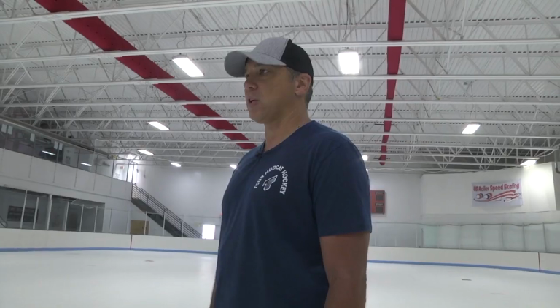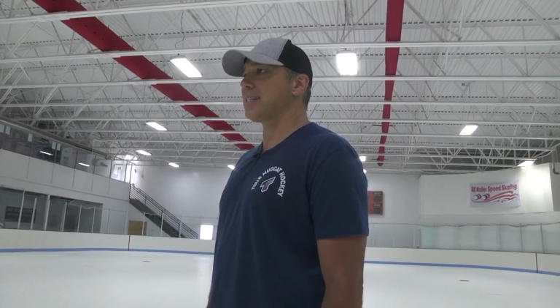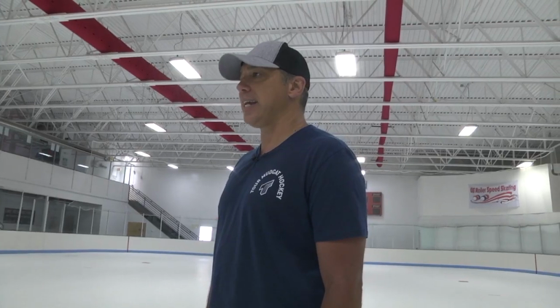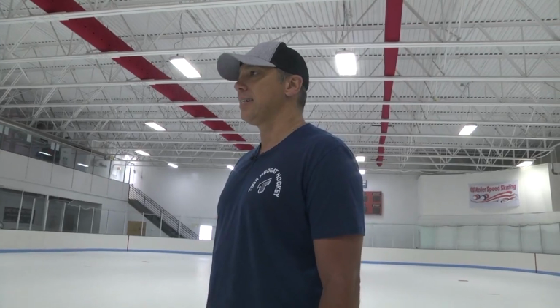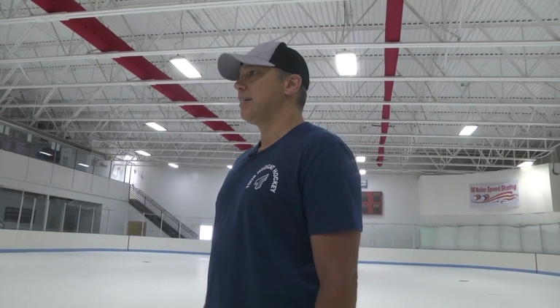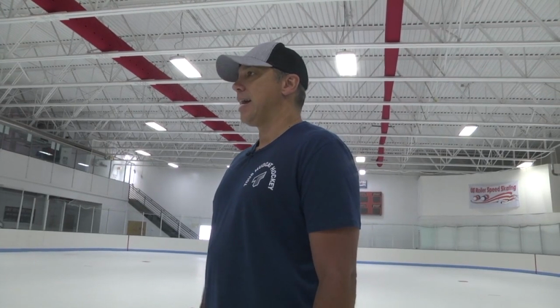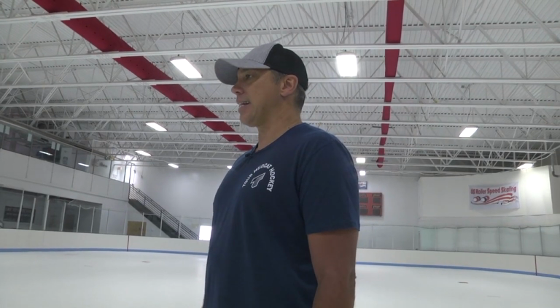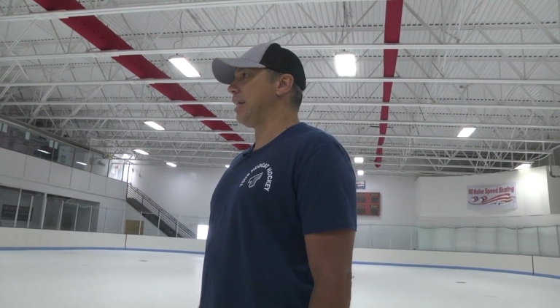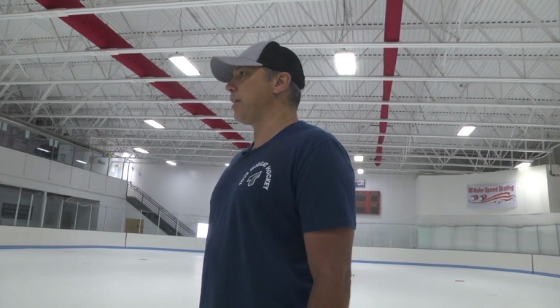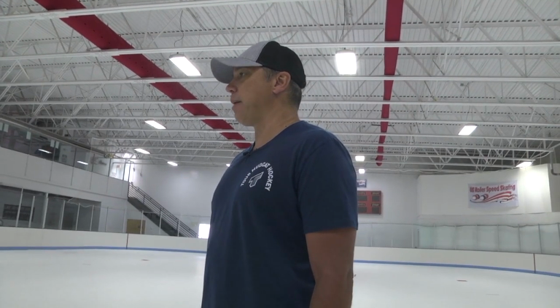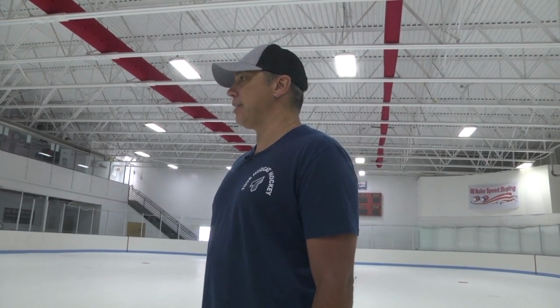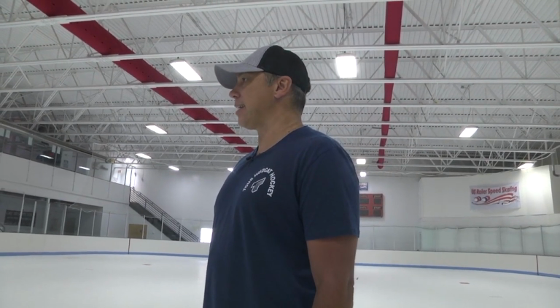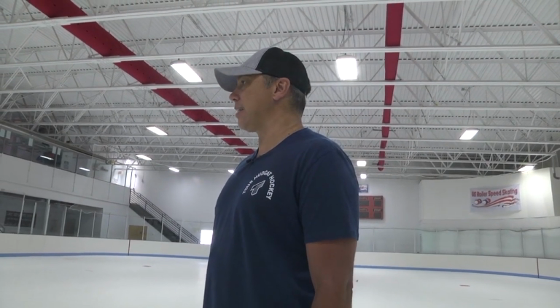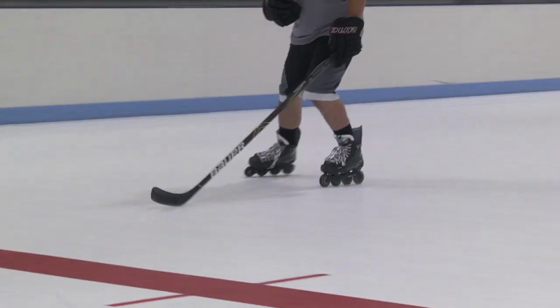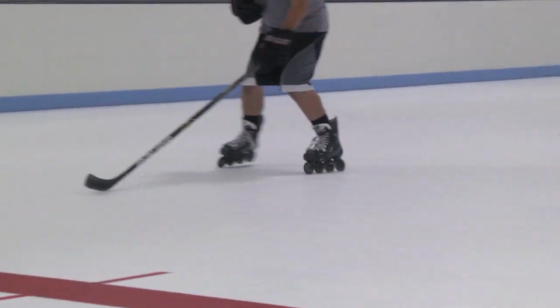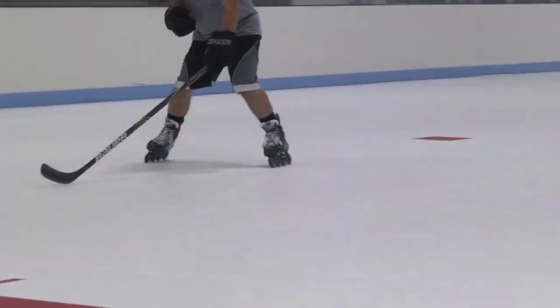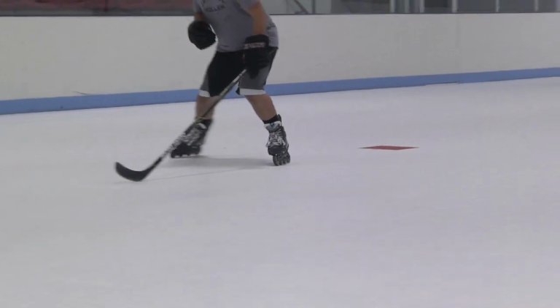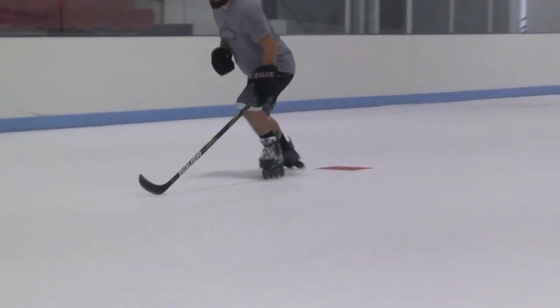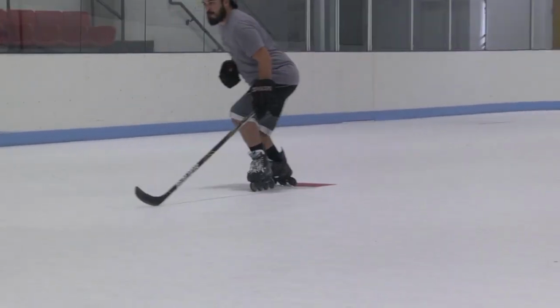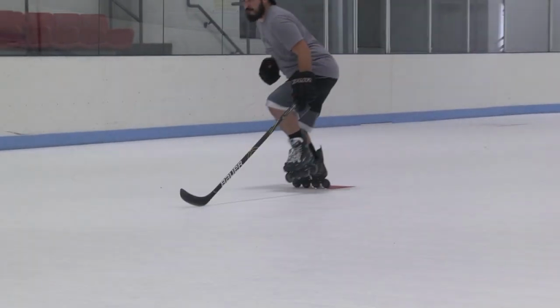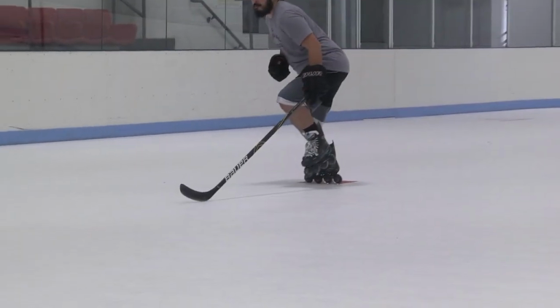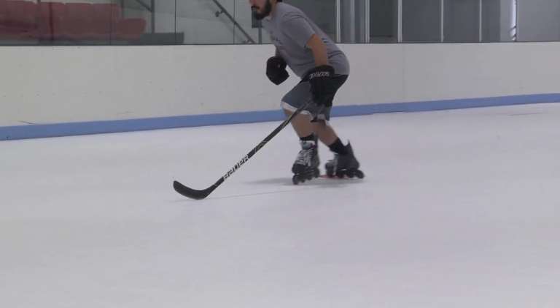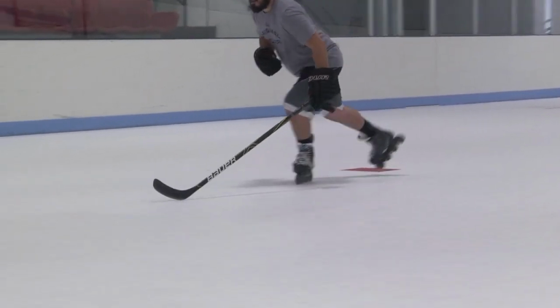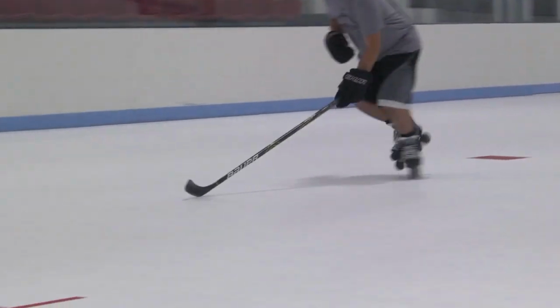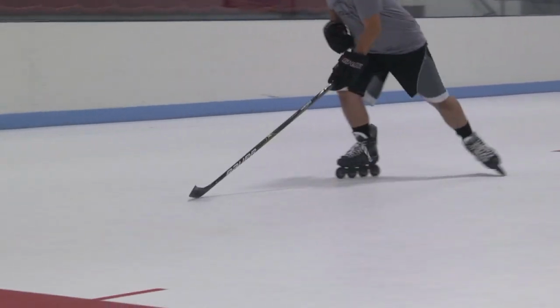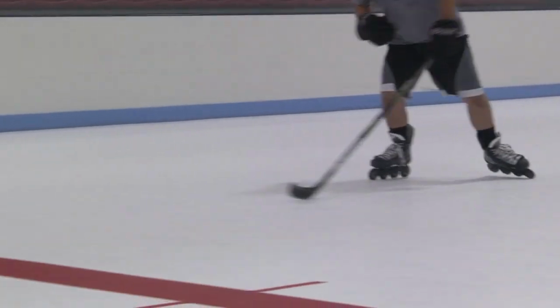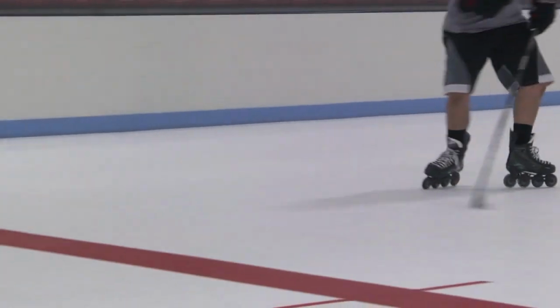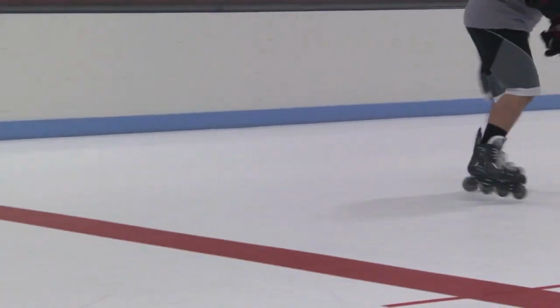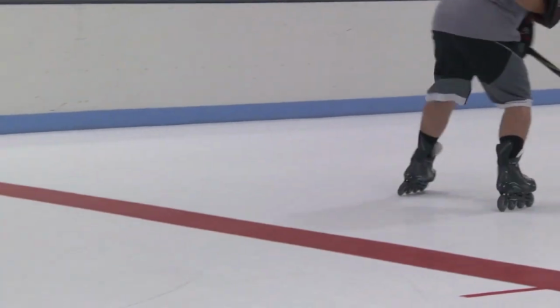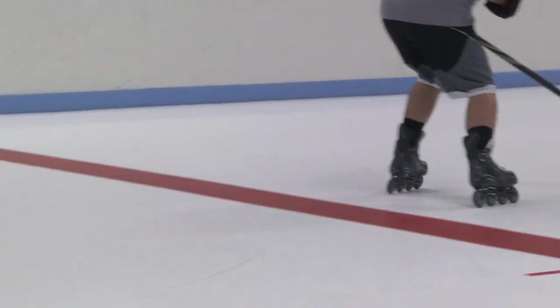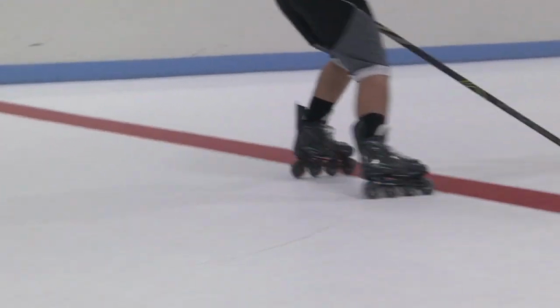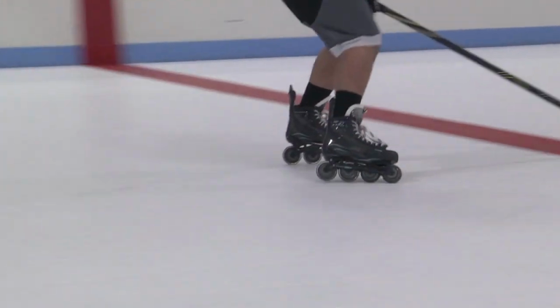Quick C out of that deeper knee bend, he stays nice and low, heads up, chest up and he's ready to get back into play moving forward.